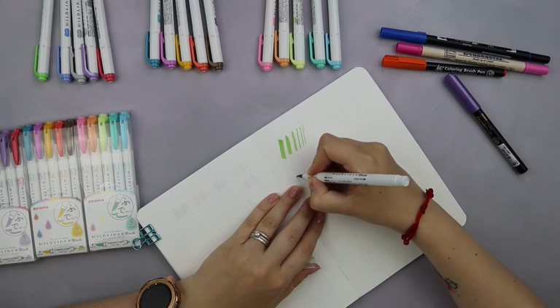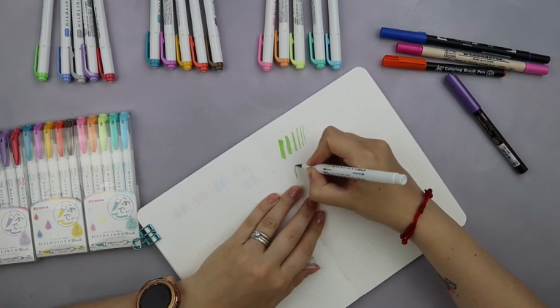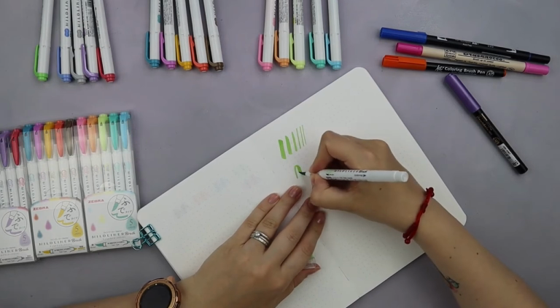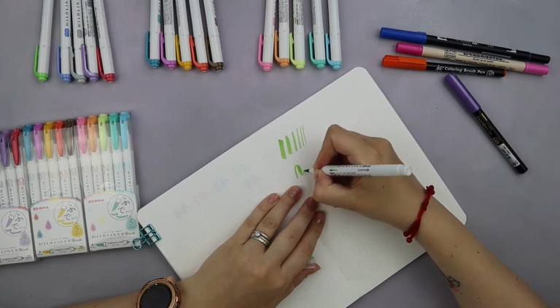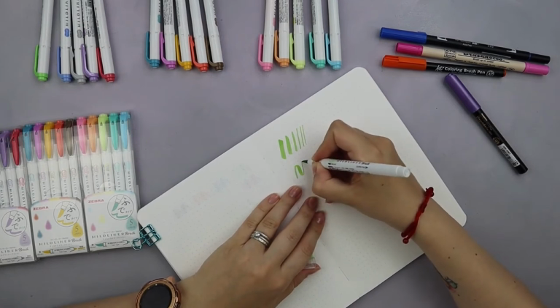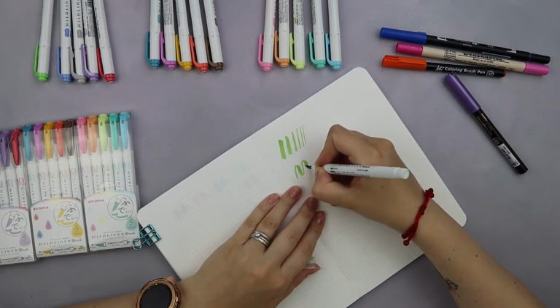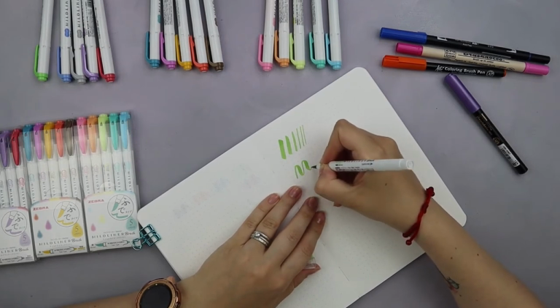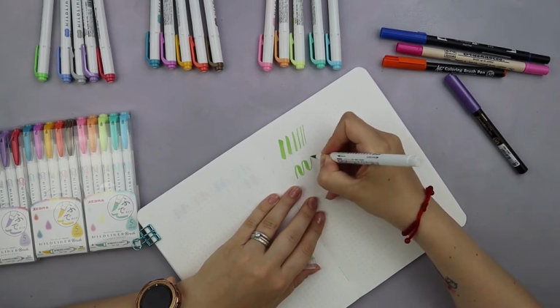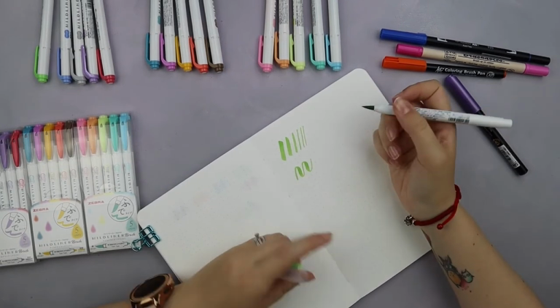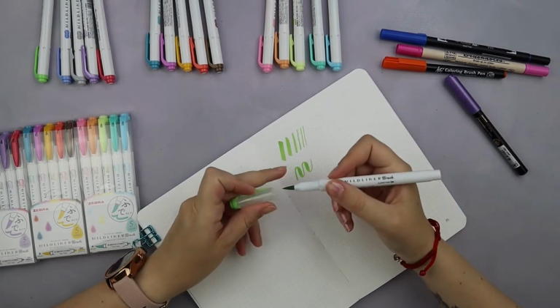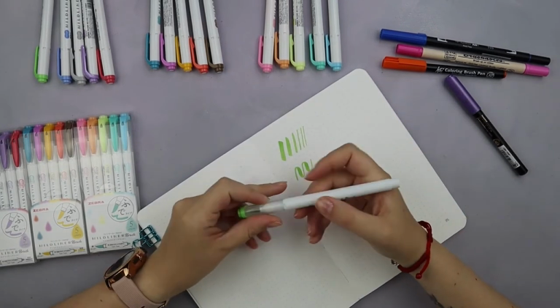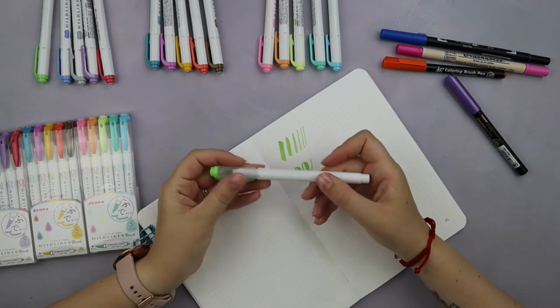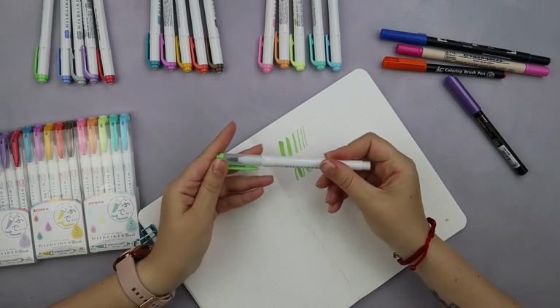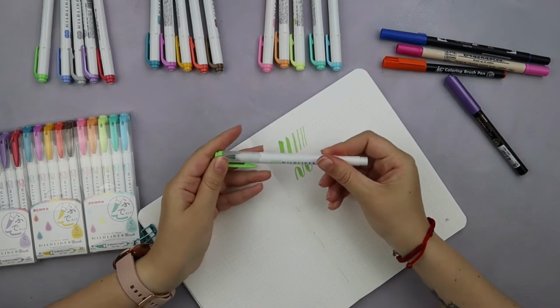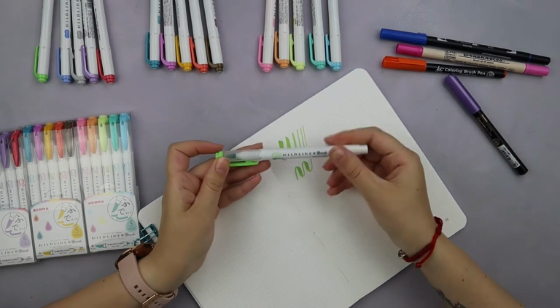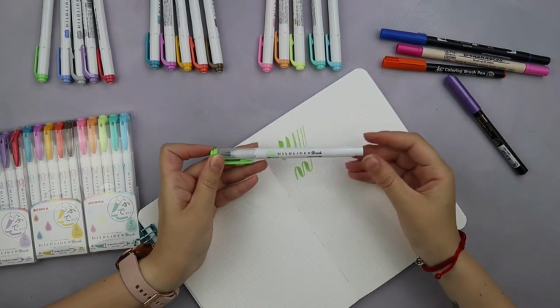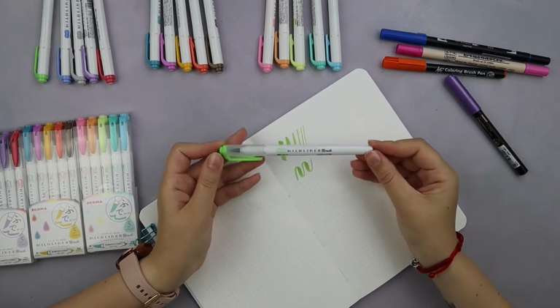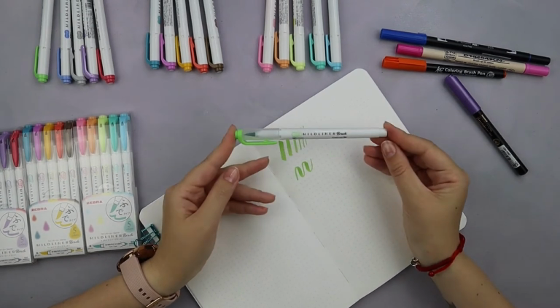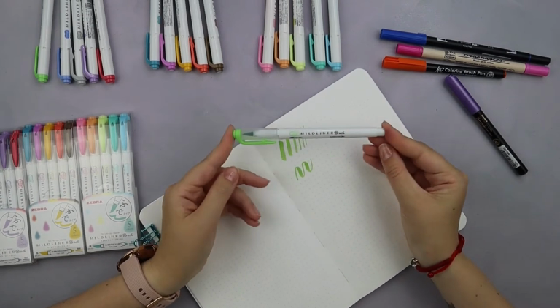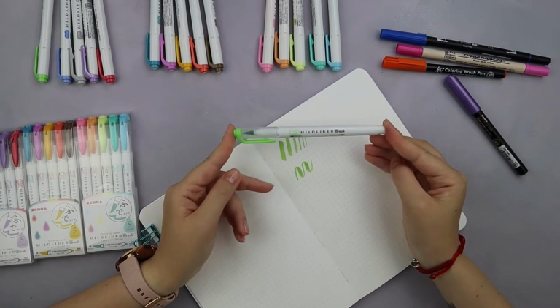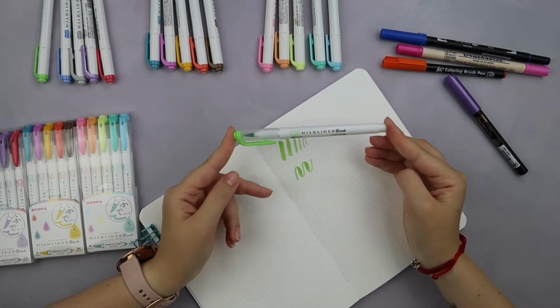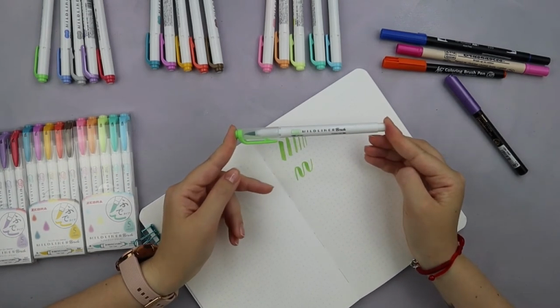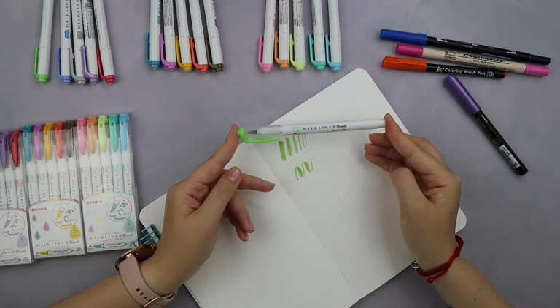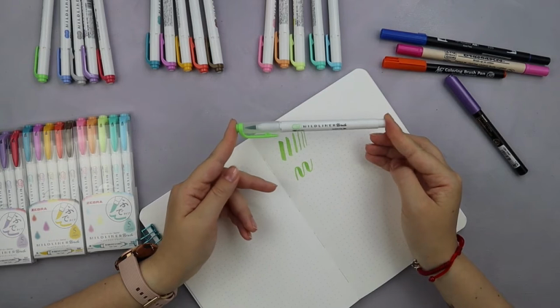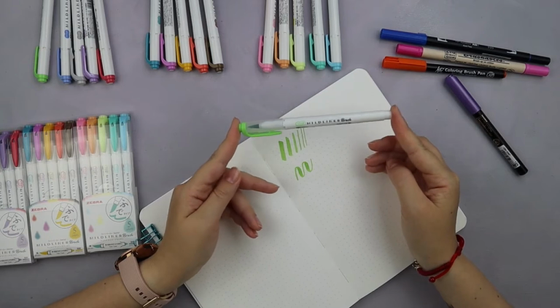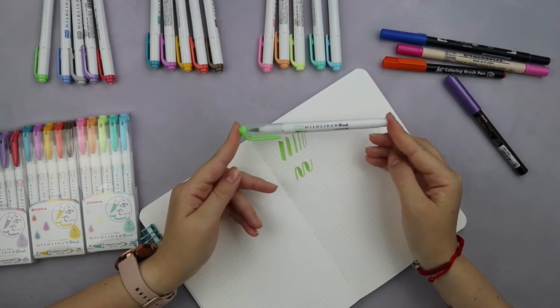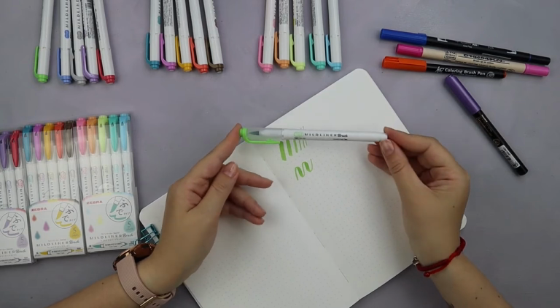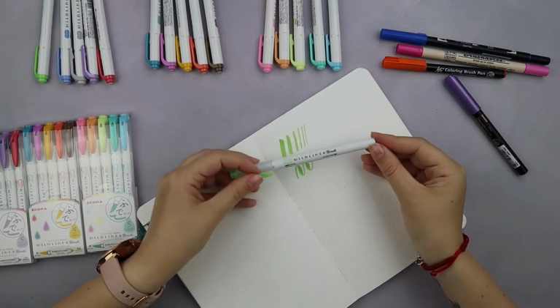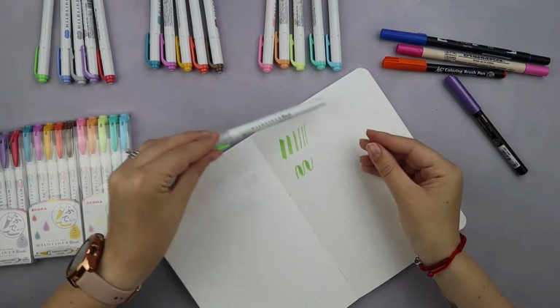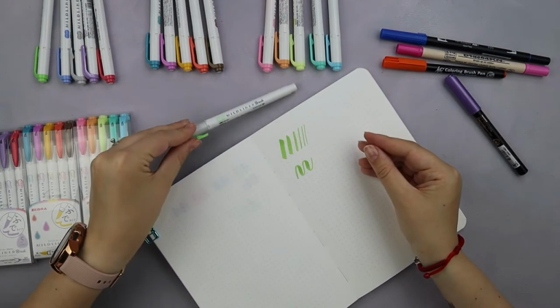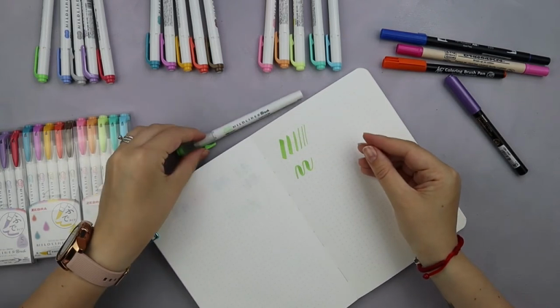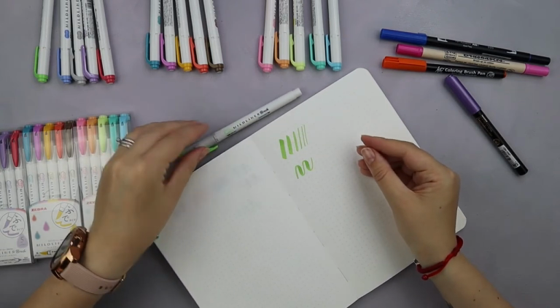It's not too soft, it's not too hard. For me as somebody who's not really good at lettering — I'm just a beginner — I would say that this brush is pretty easy to control.